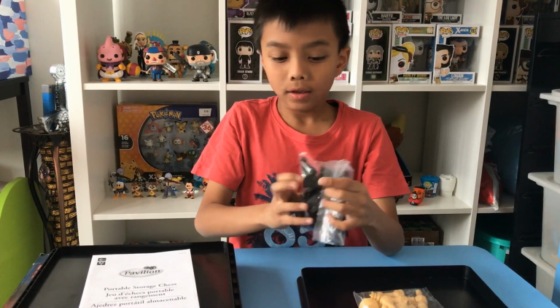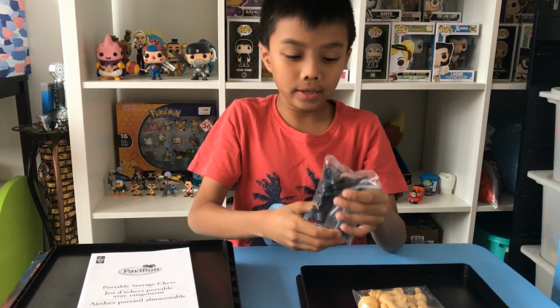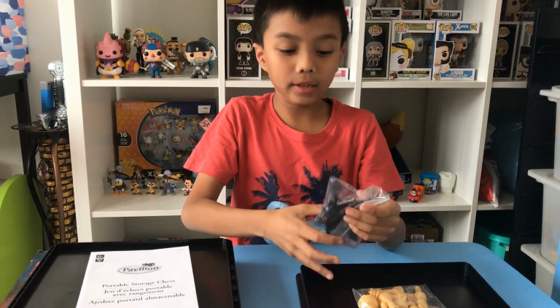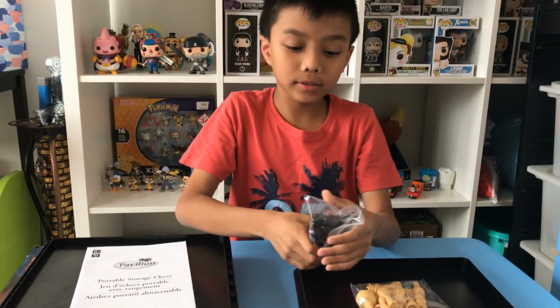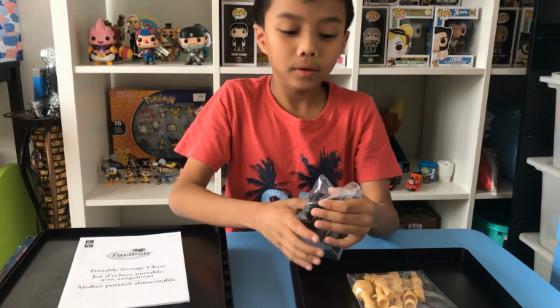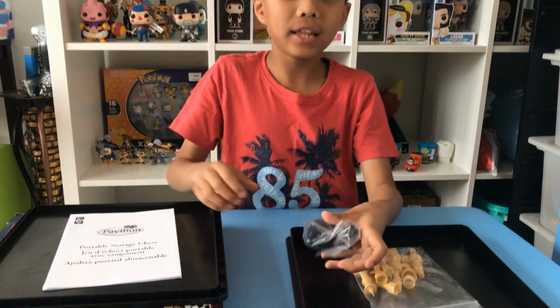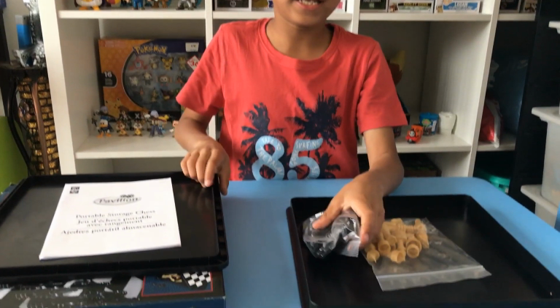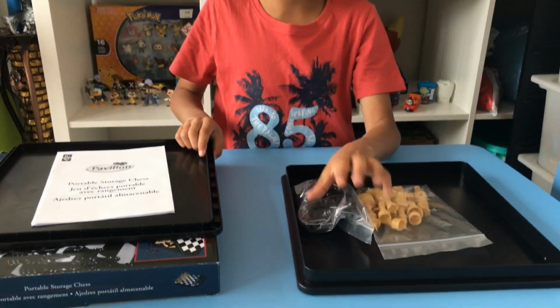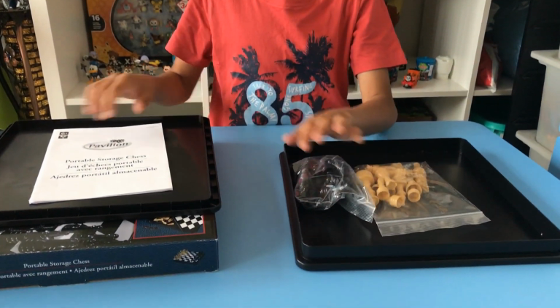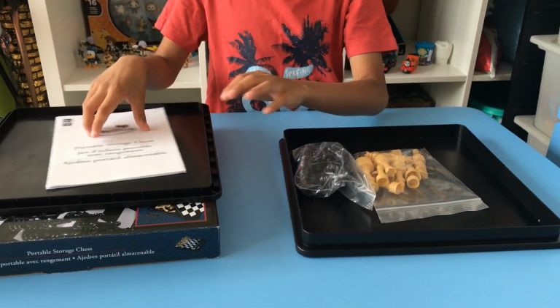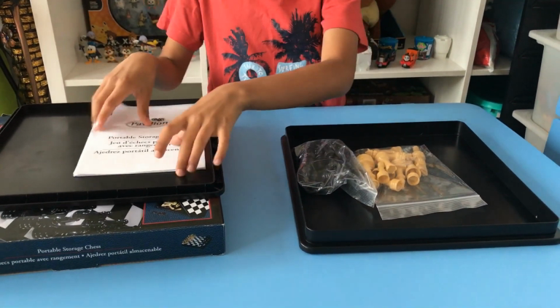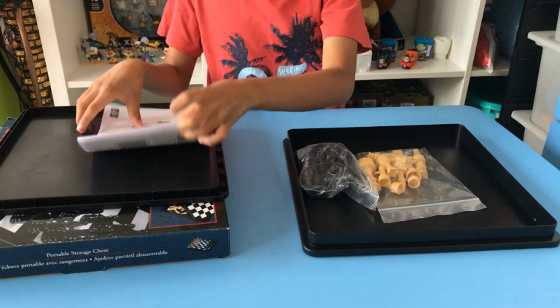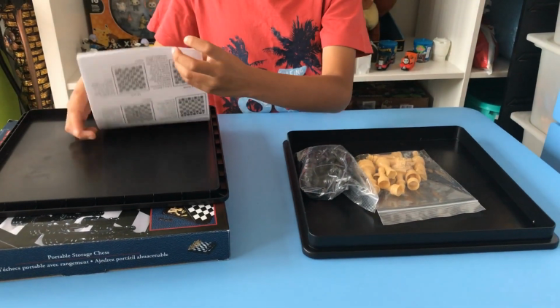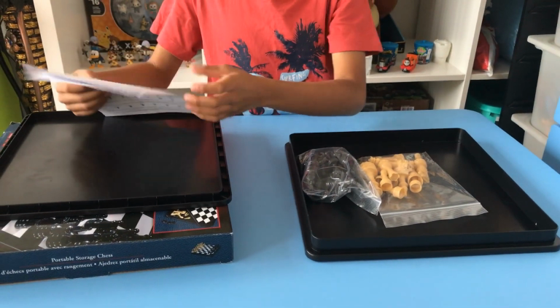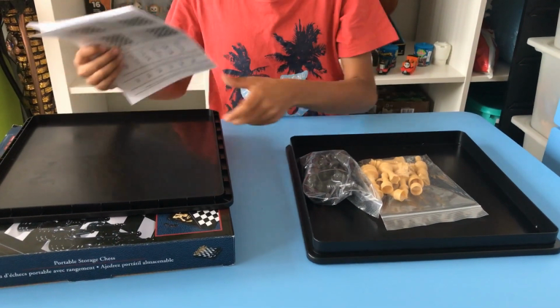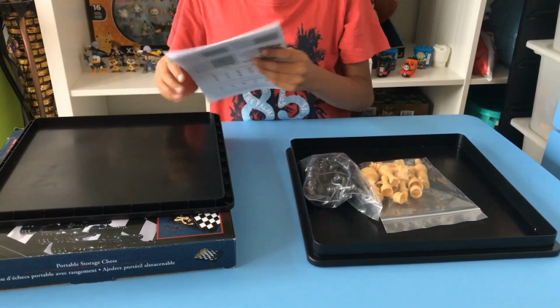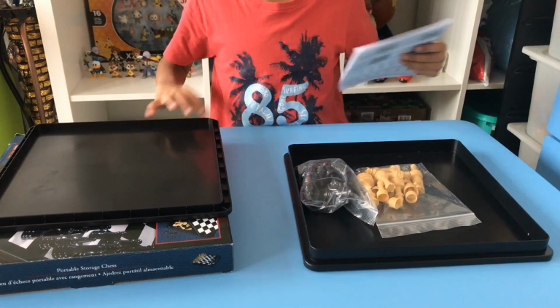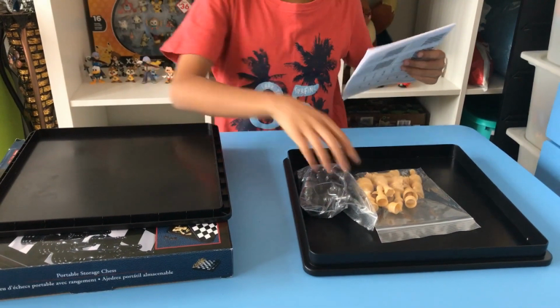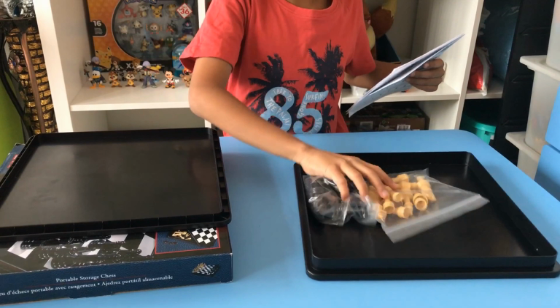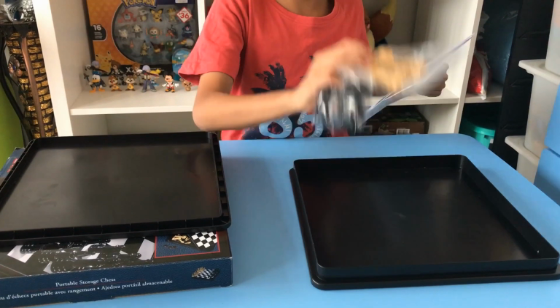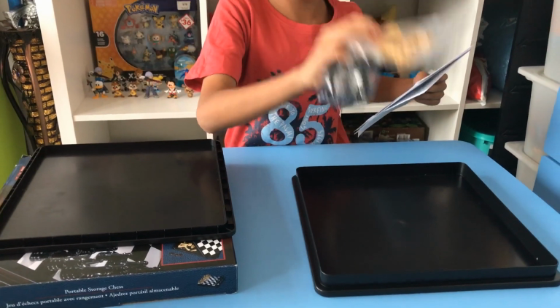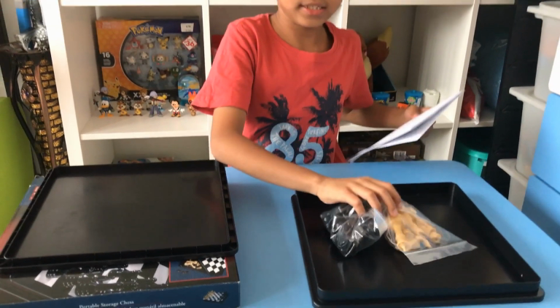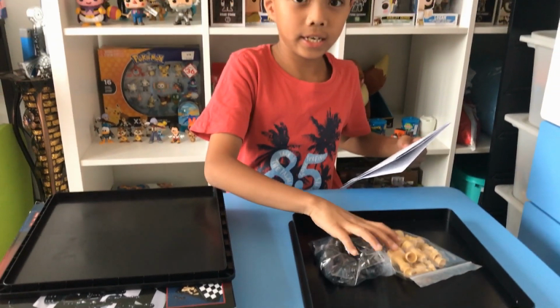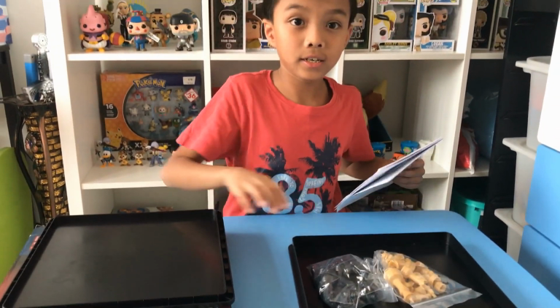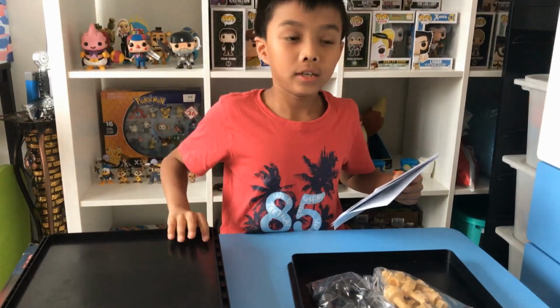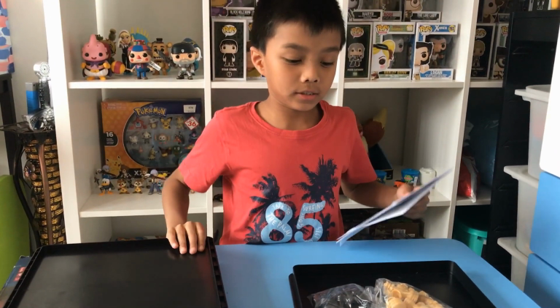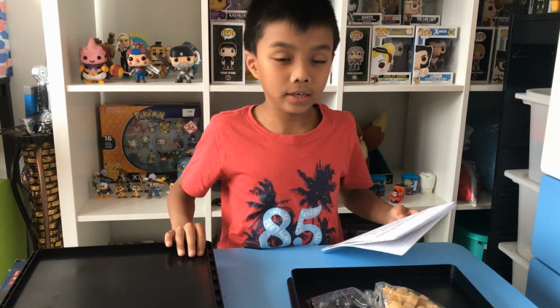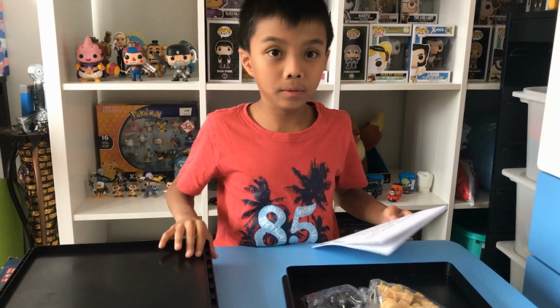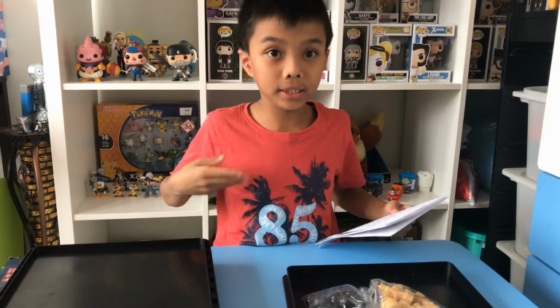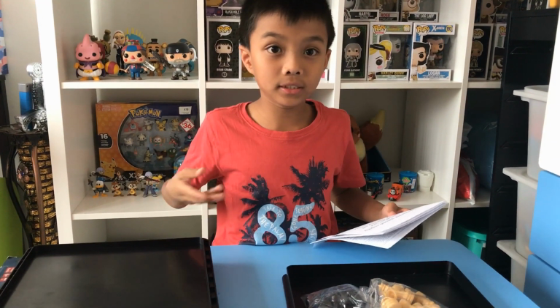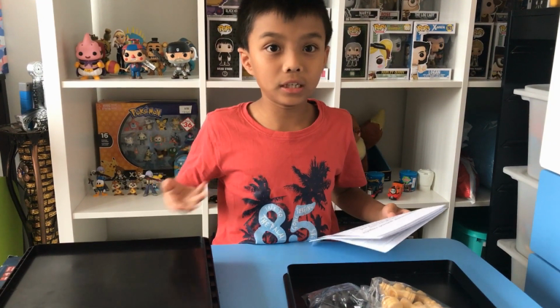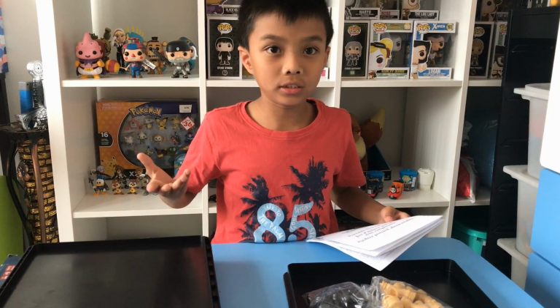One thing I like about this board is that you can keep the two piece packets inside the board, so the pieces don't get lost.